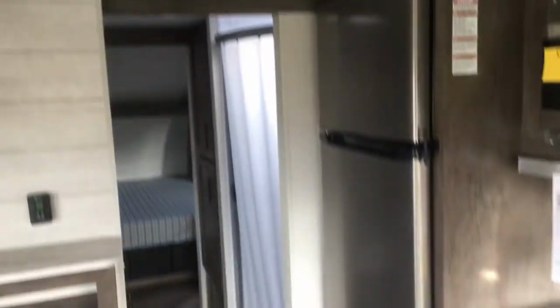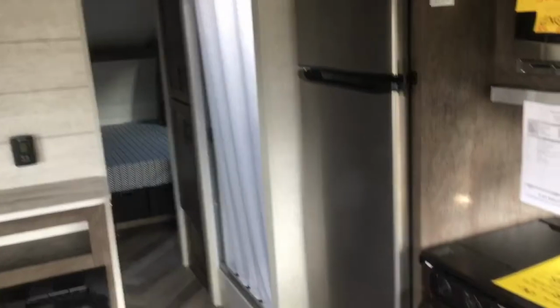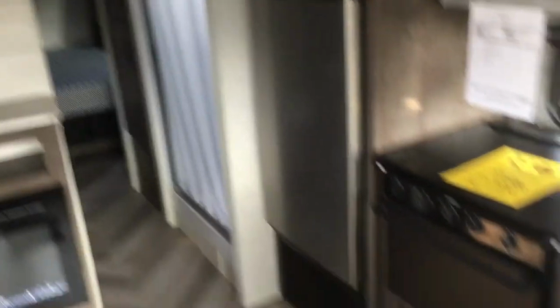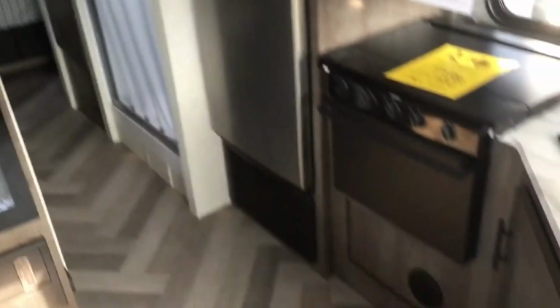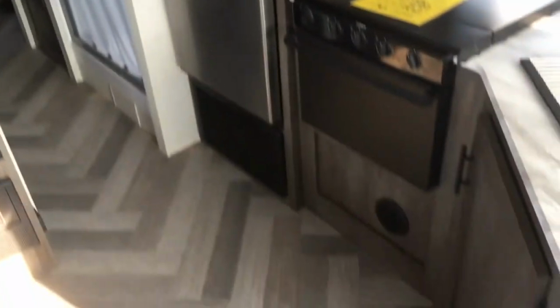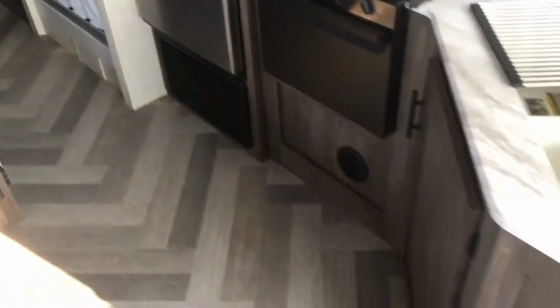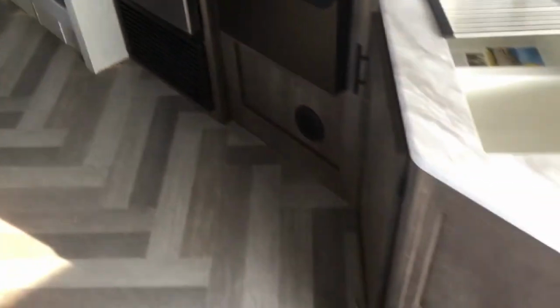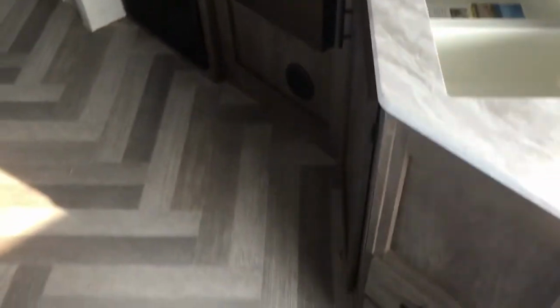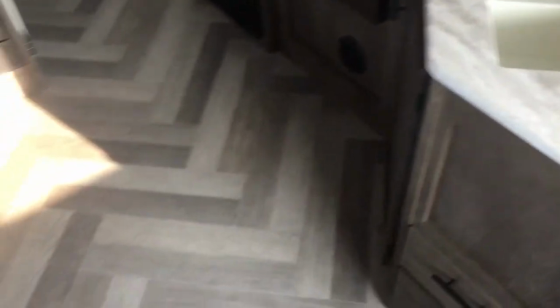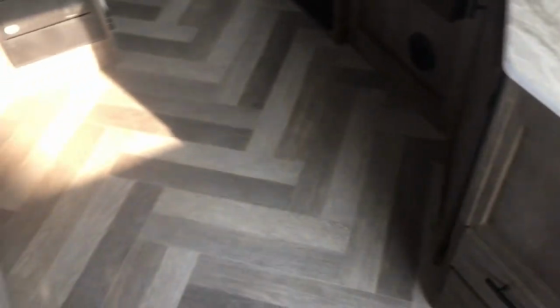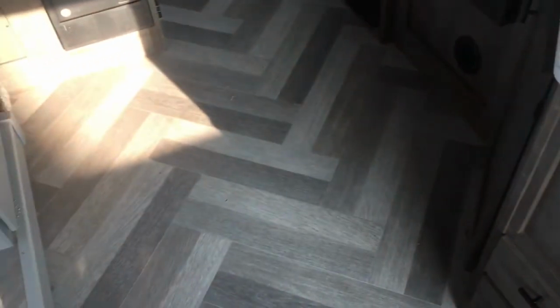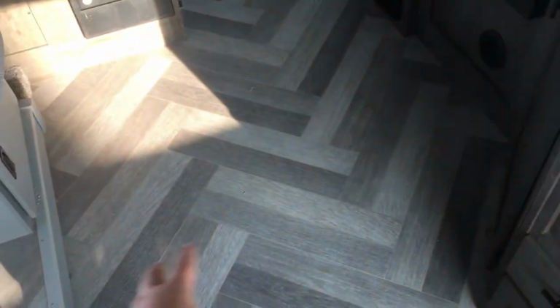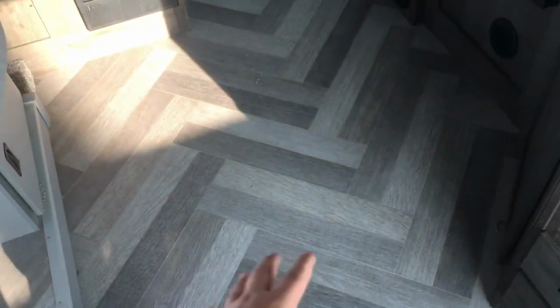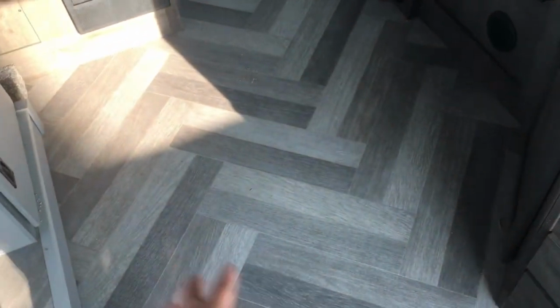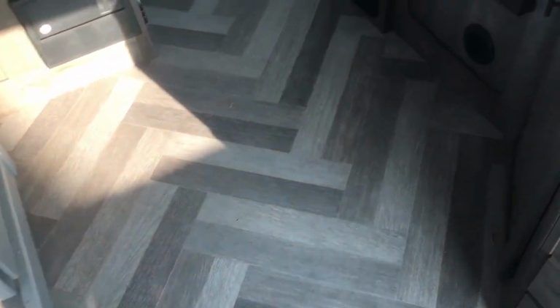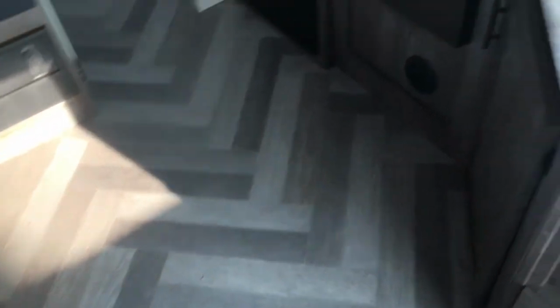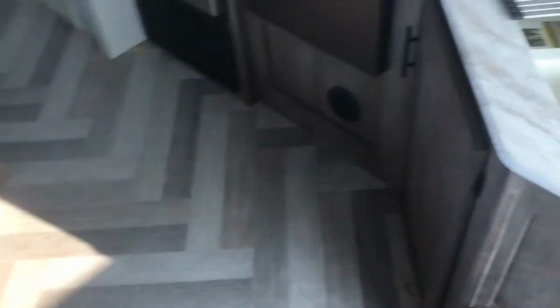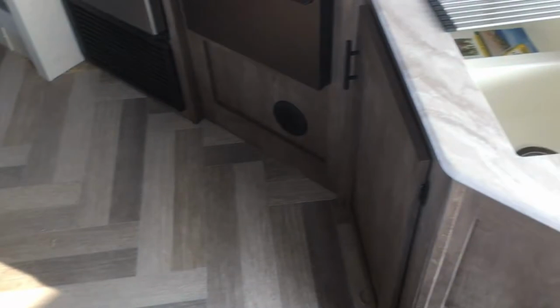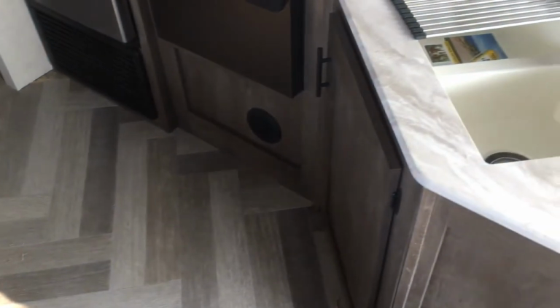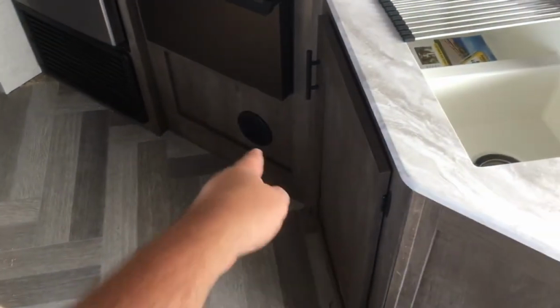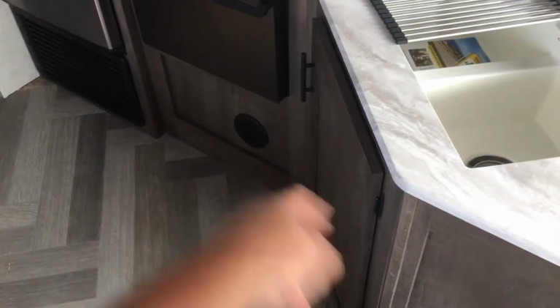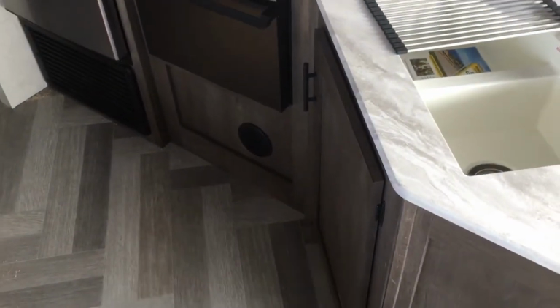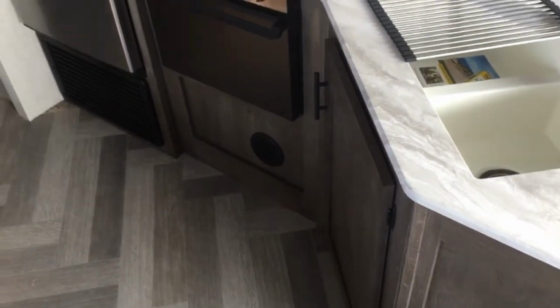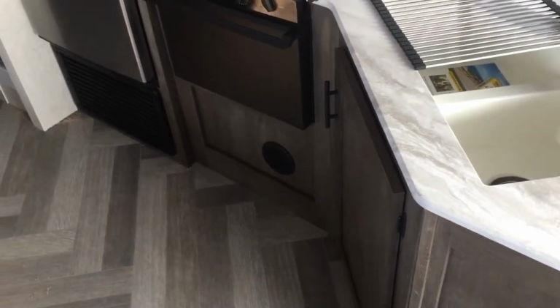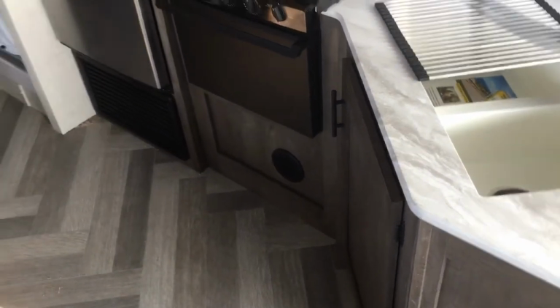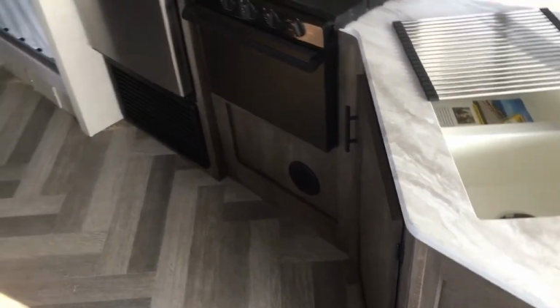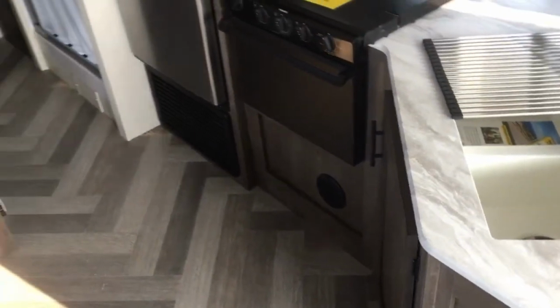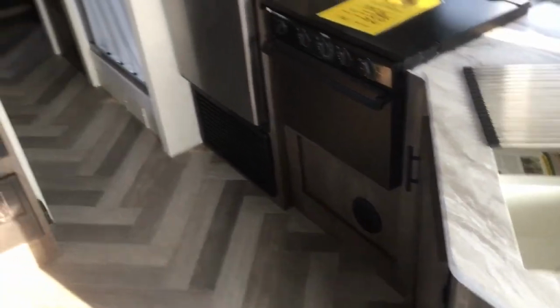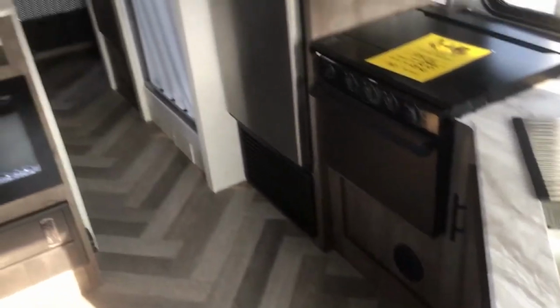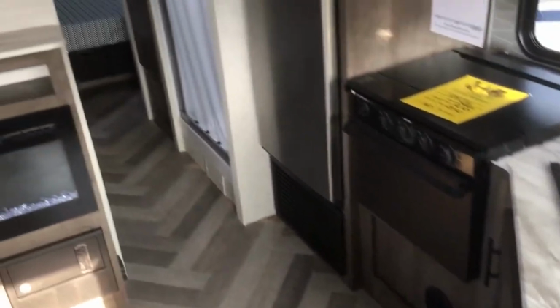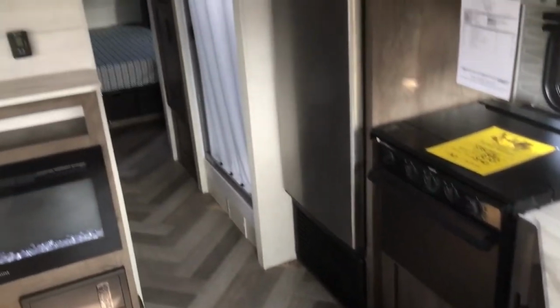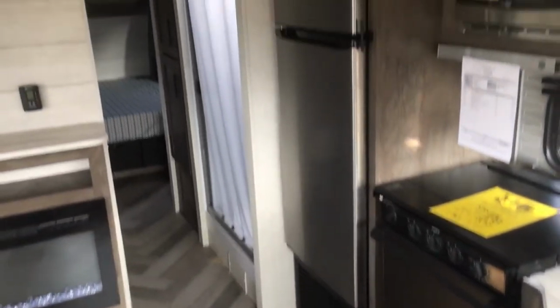A couple of other things to notice: there are no heat vents in the floor. You can see that nice herringbone pattern. Instead, you have cabinet ducted heating — a centrally ducted furnace, which is really nice.